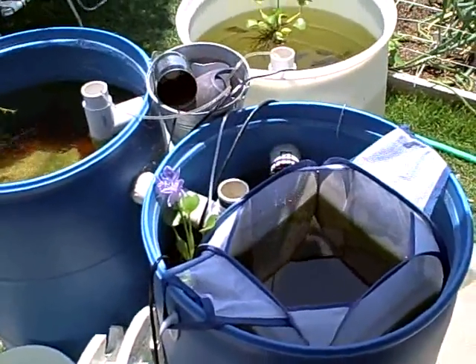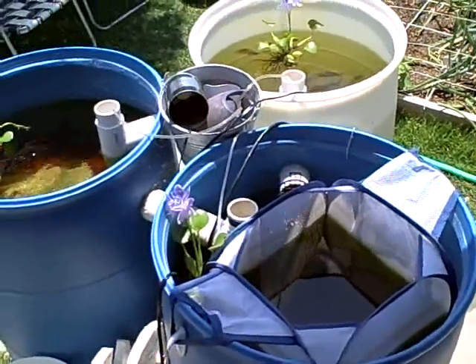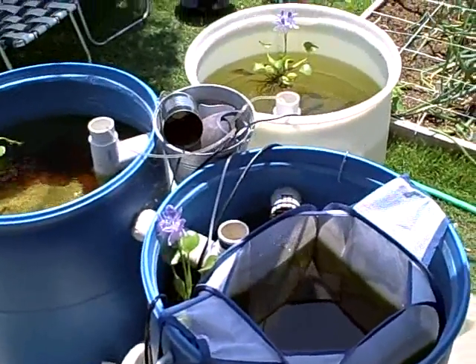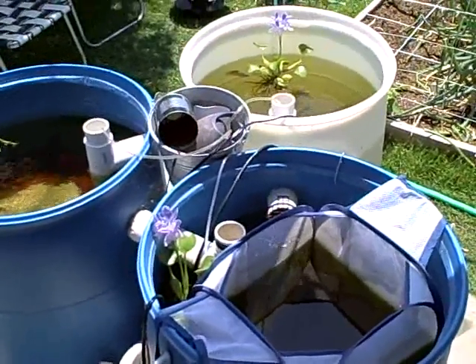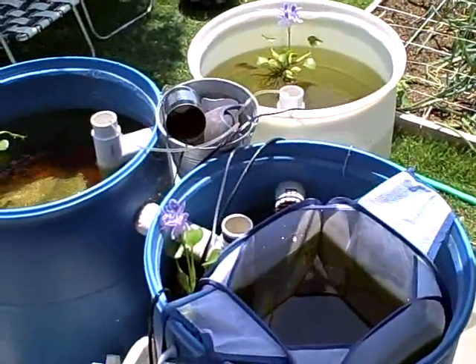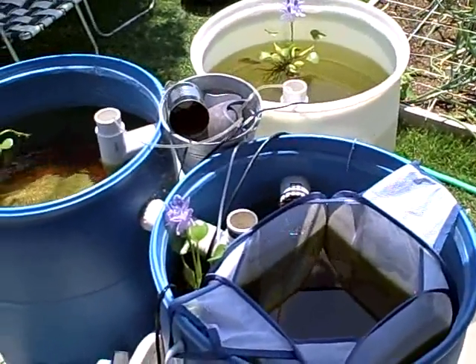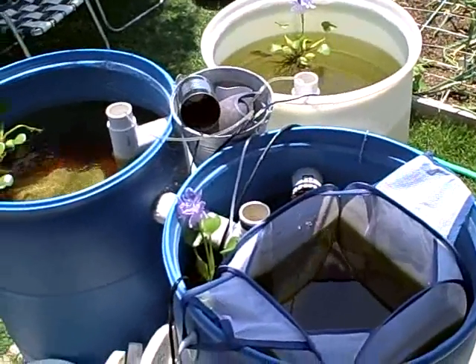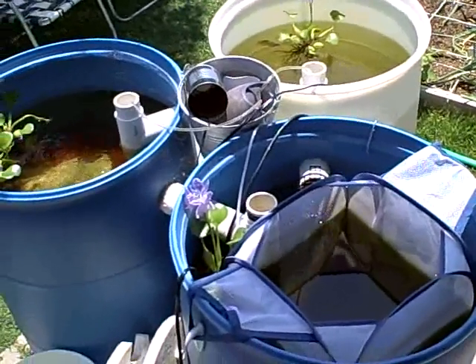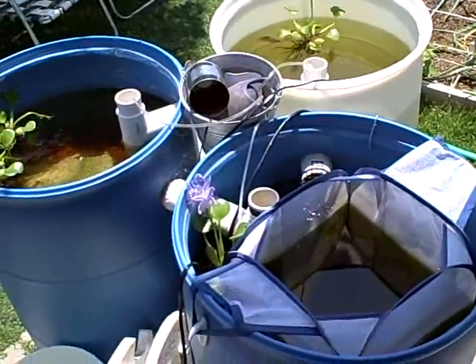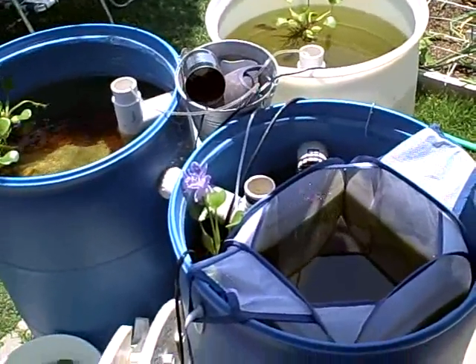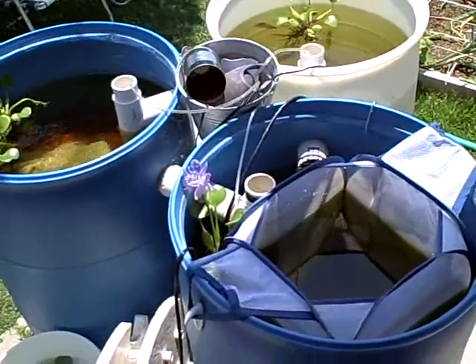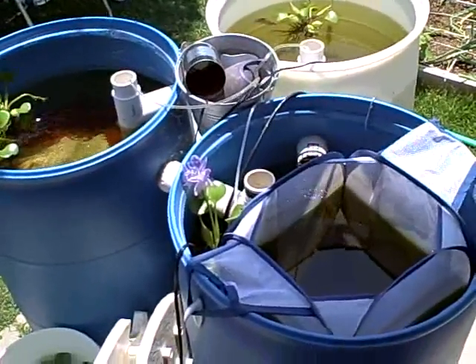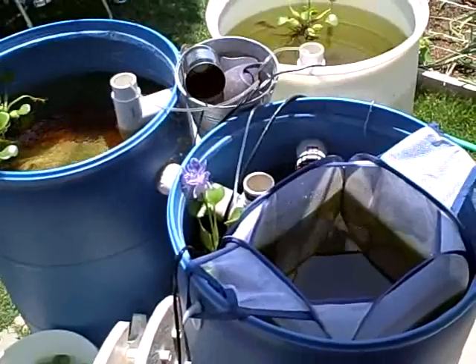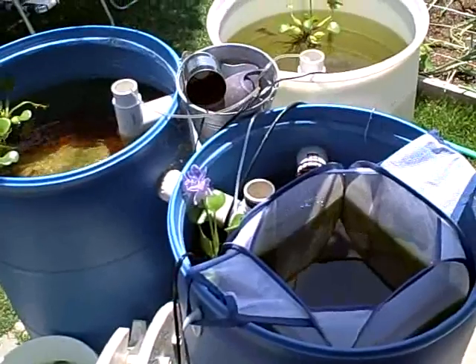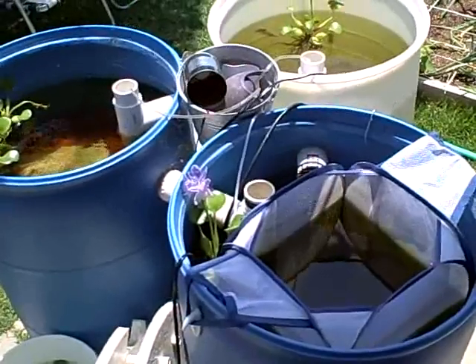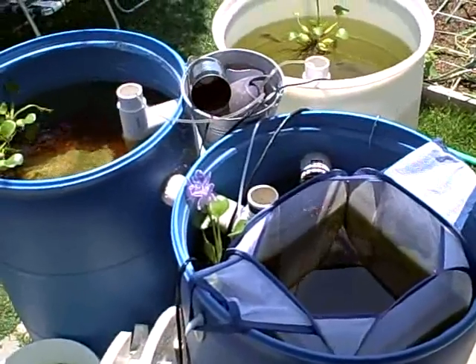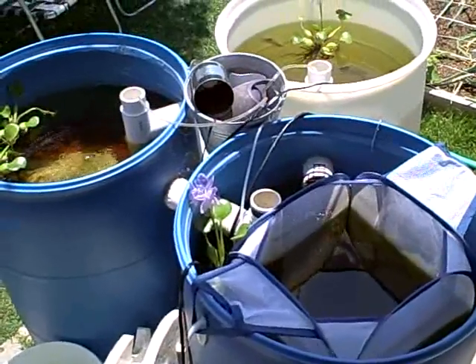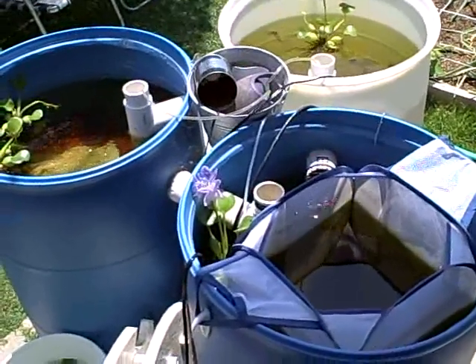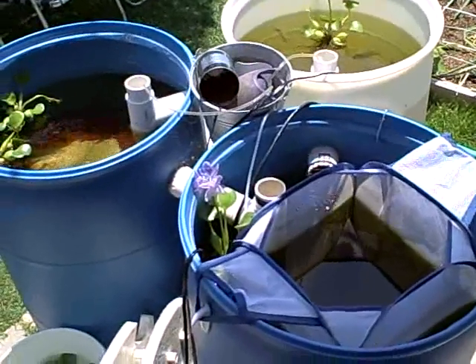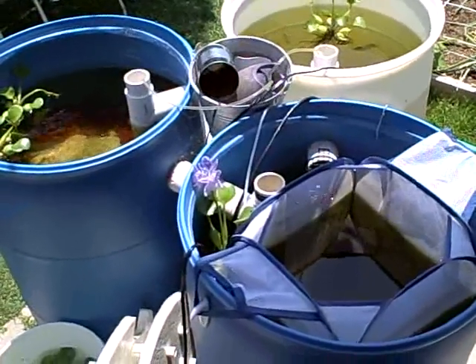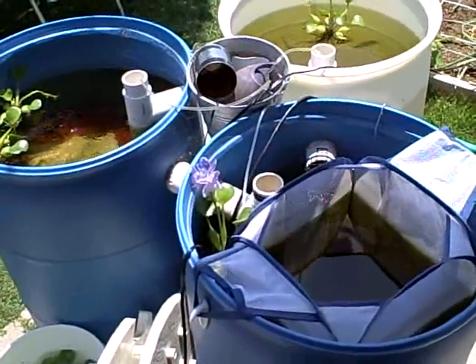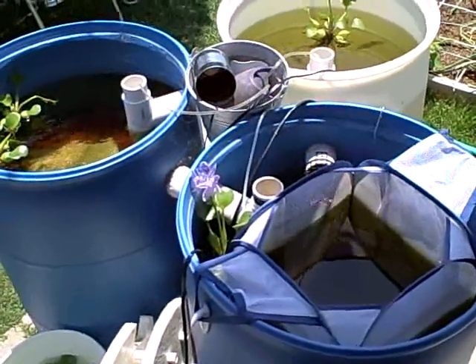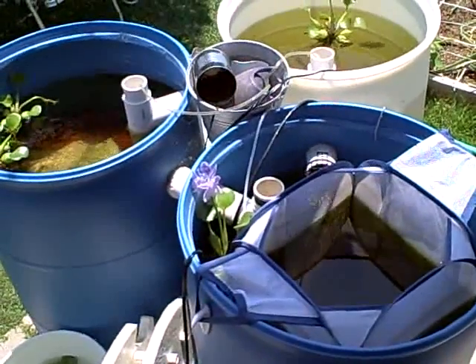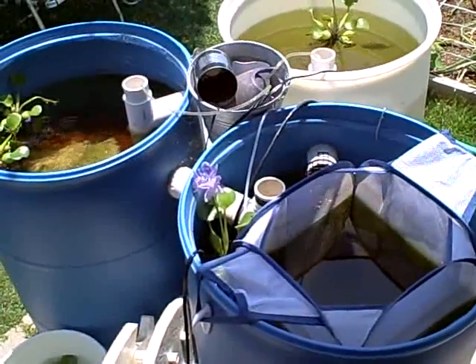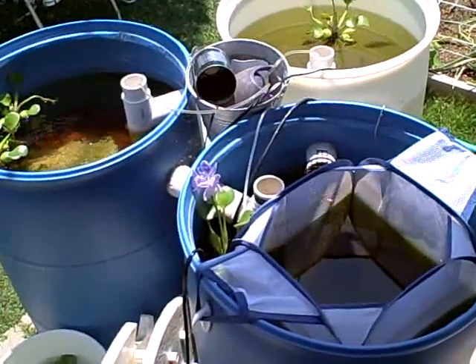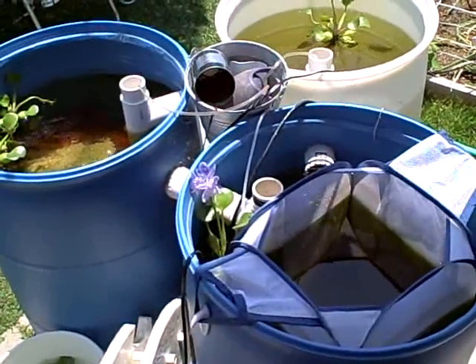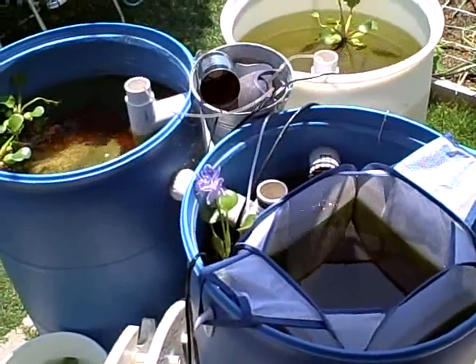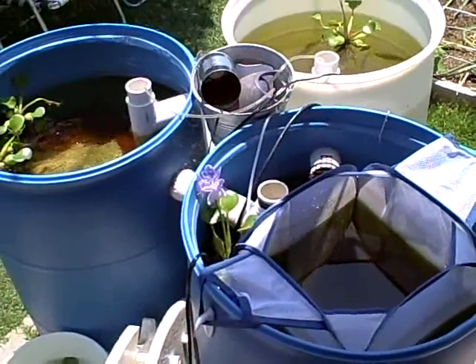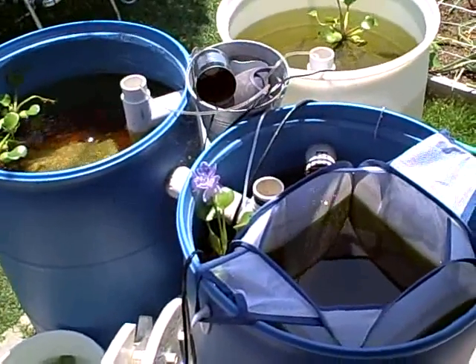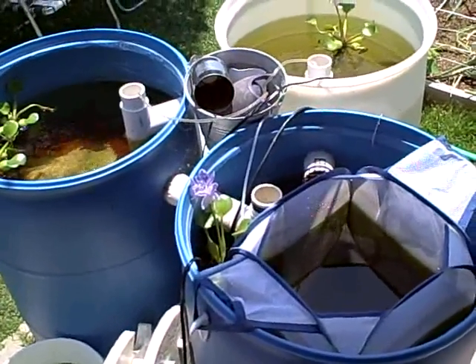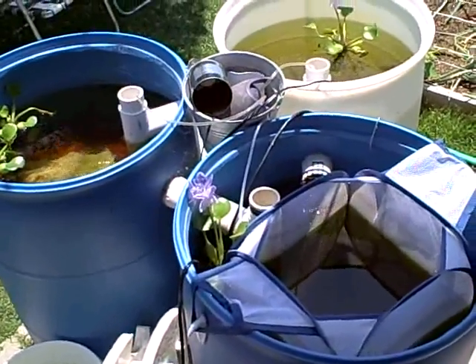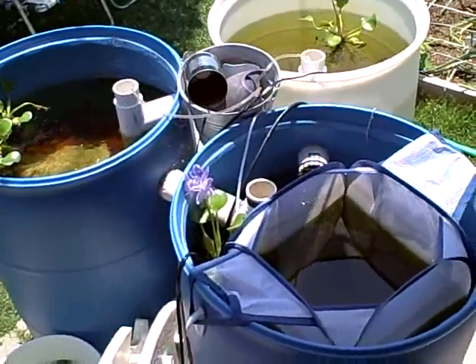Hello there. It's been a while and I thought I would give everyone an update on the three-barrel and the two-barrel aquaponic system.